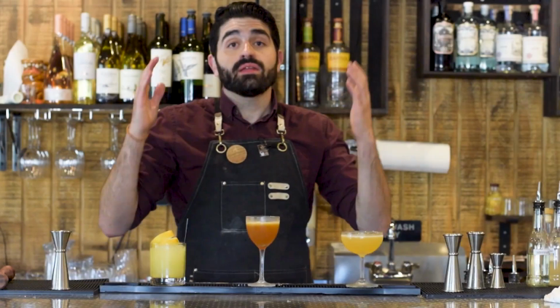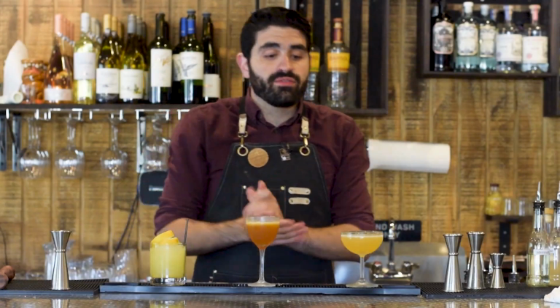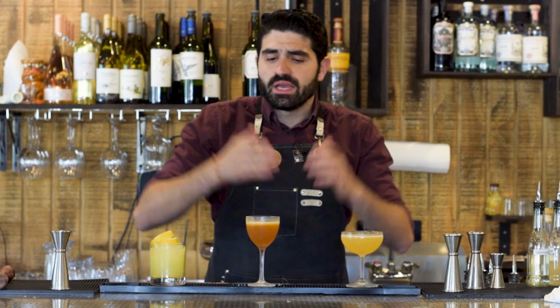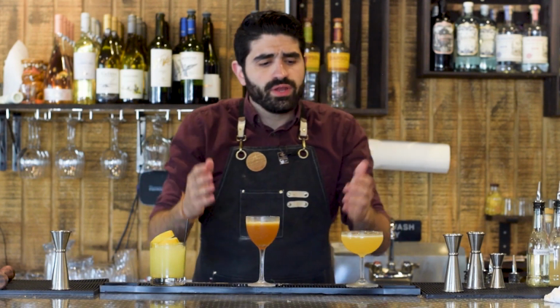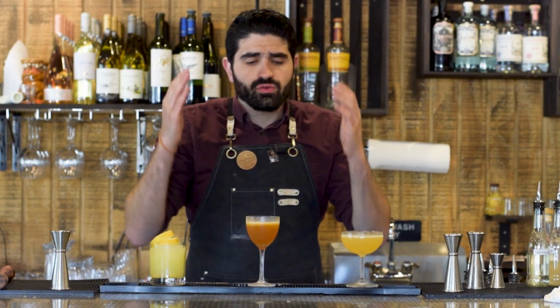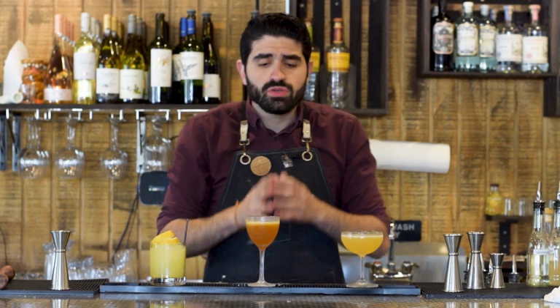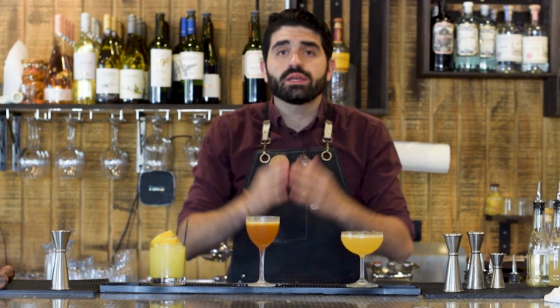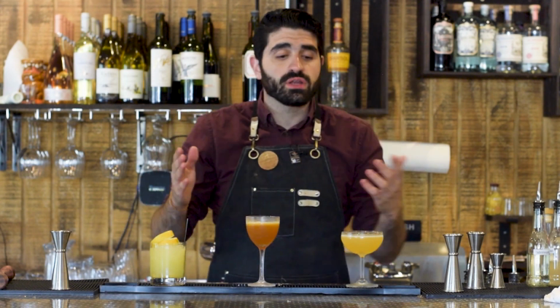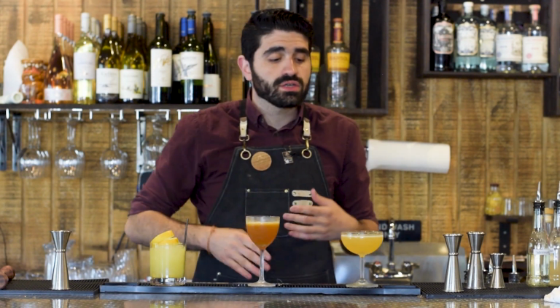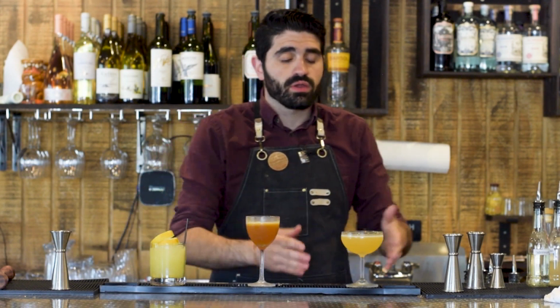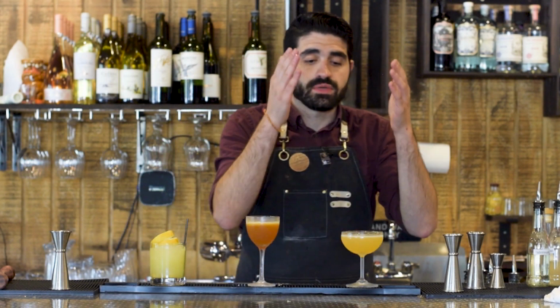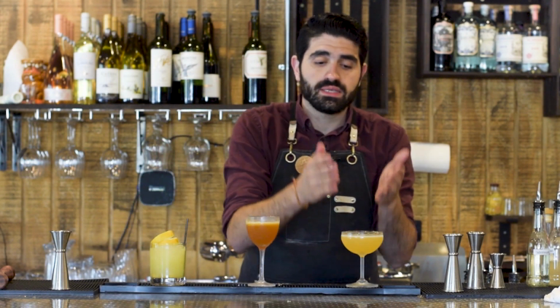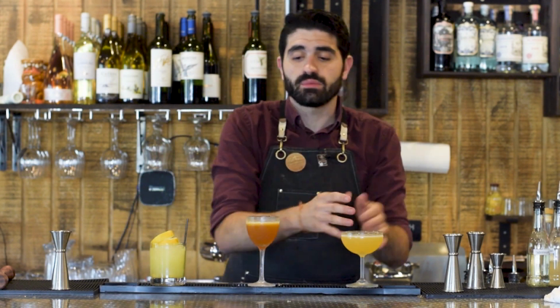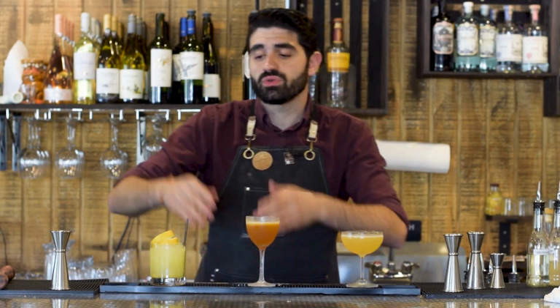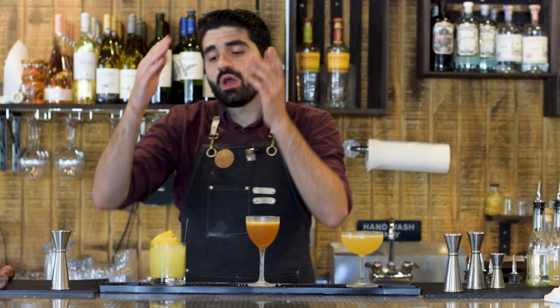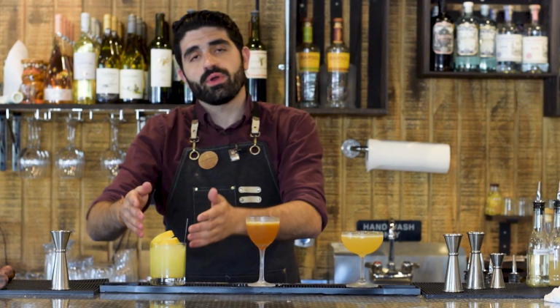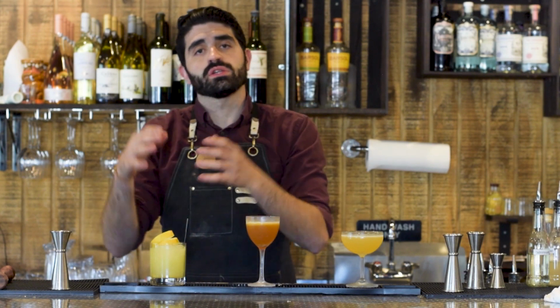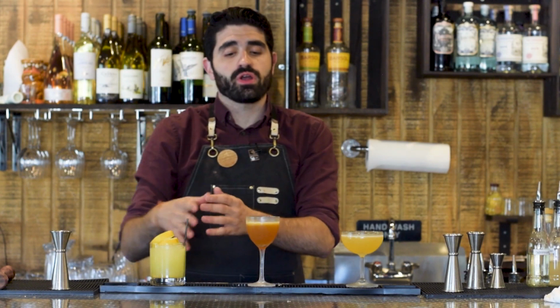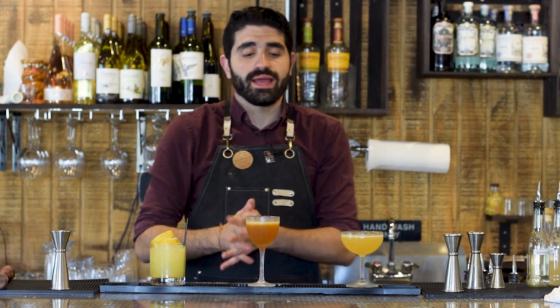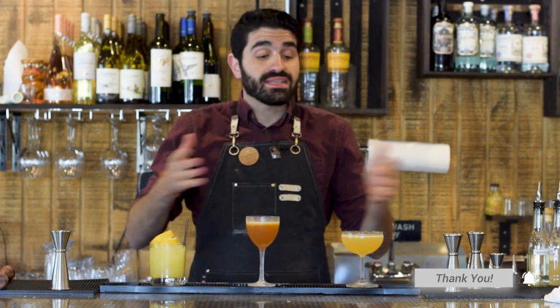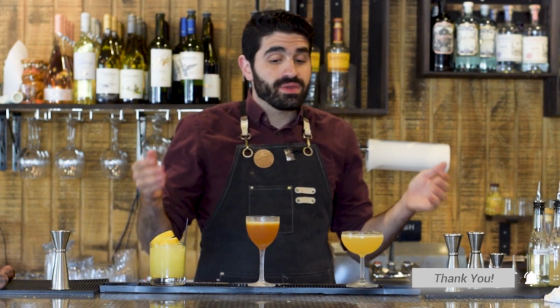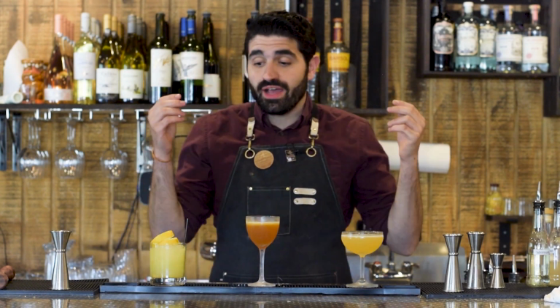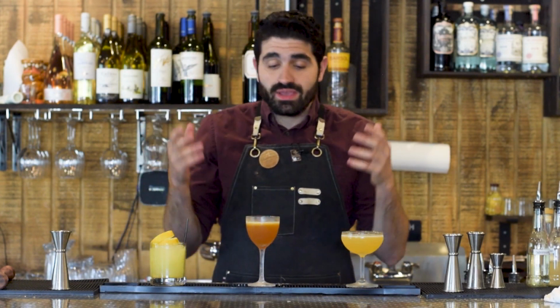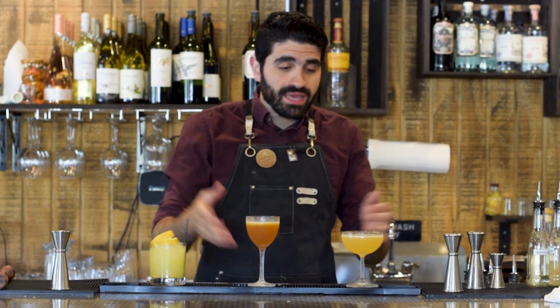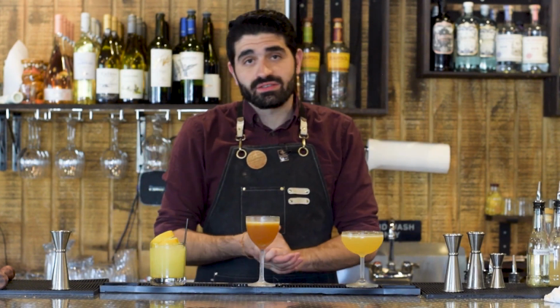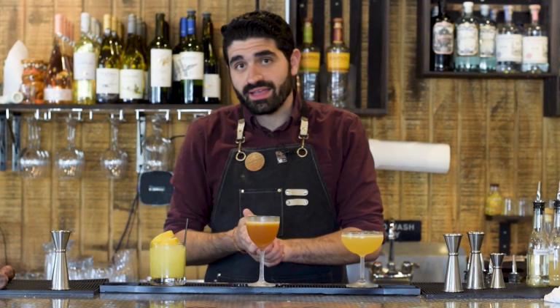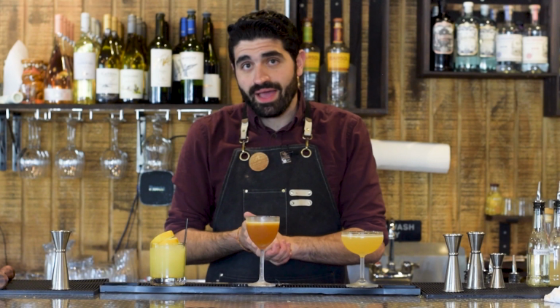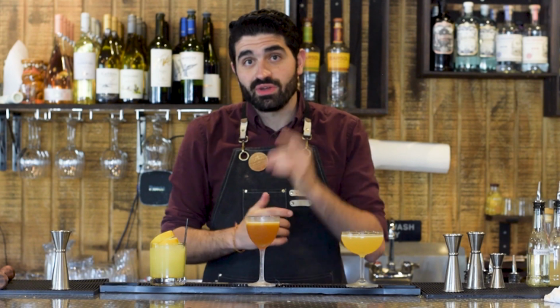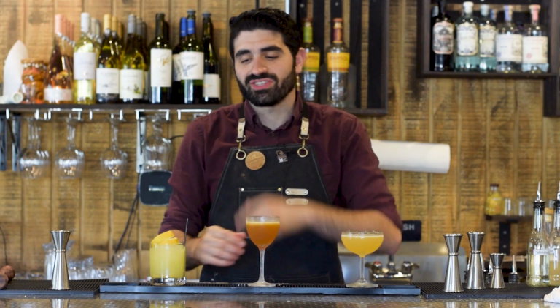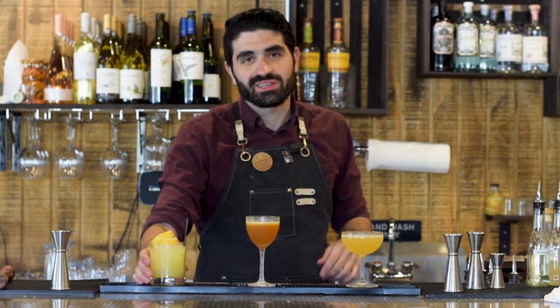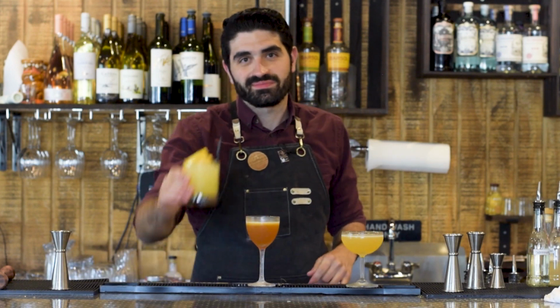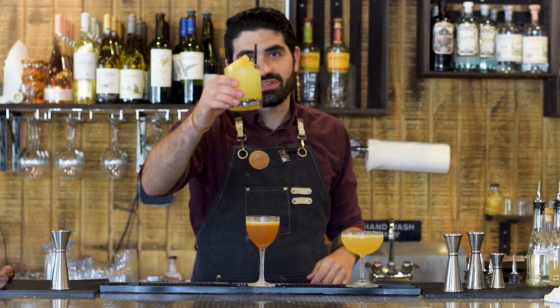And there you have it, guys — three incredibly unique gin cocktails going from easy and simple to a little bit harder and more complex. I've got three amazing cocktails I've got to get back to, and we'll catch you guys in the next one. Cheers.